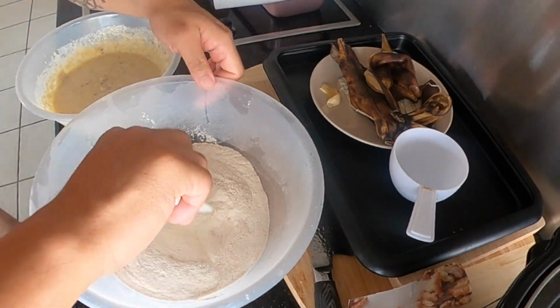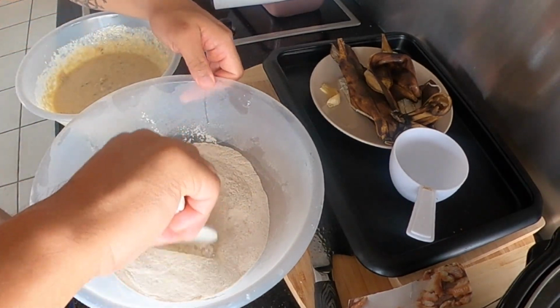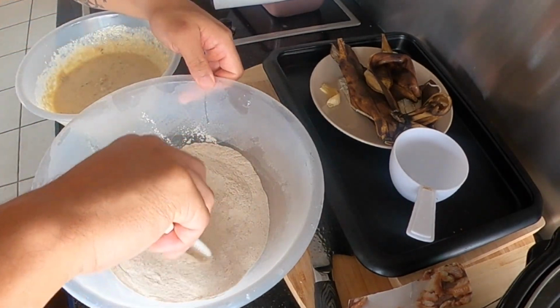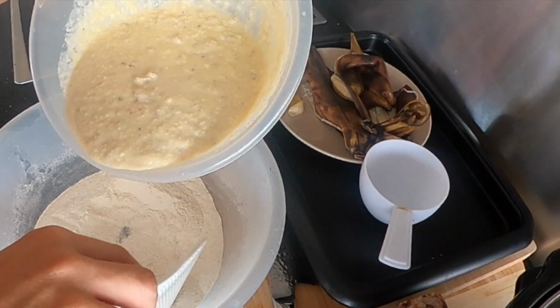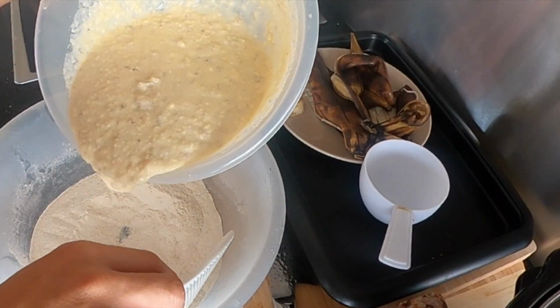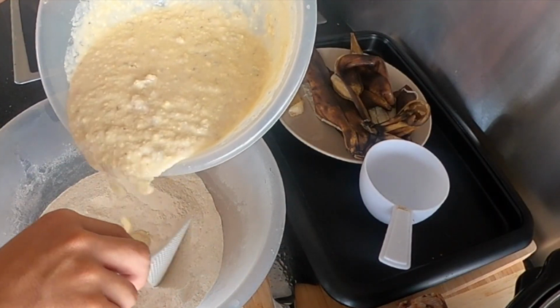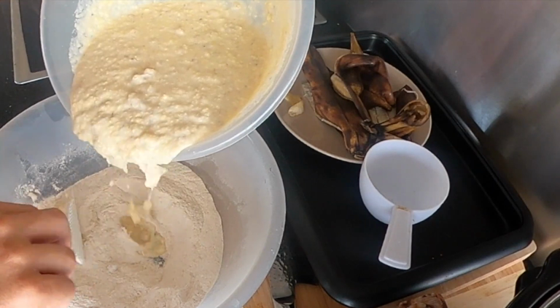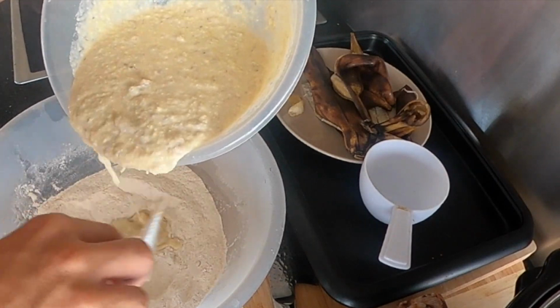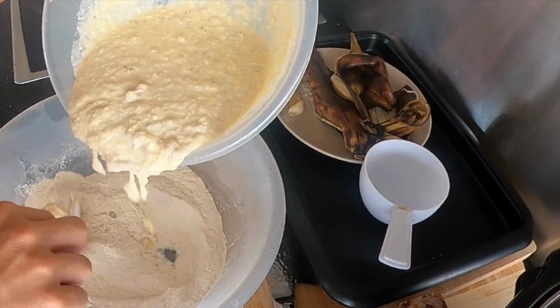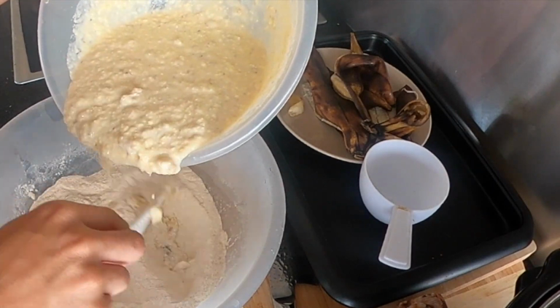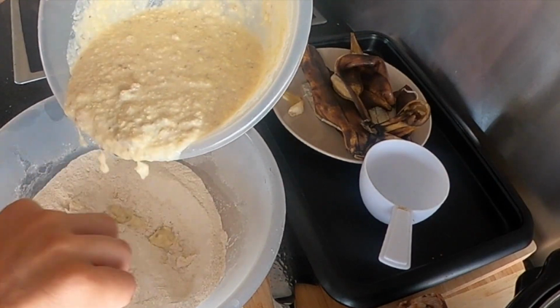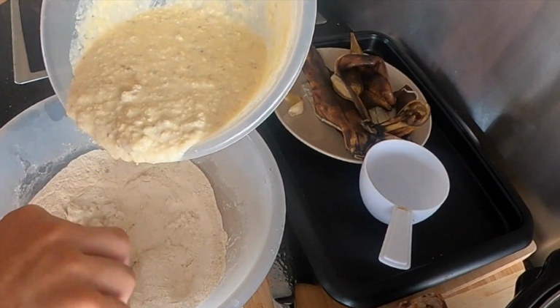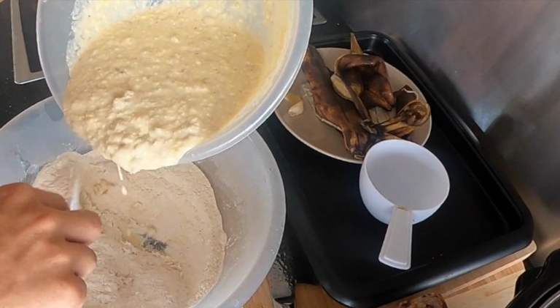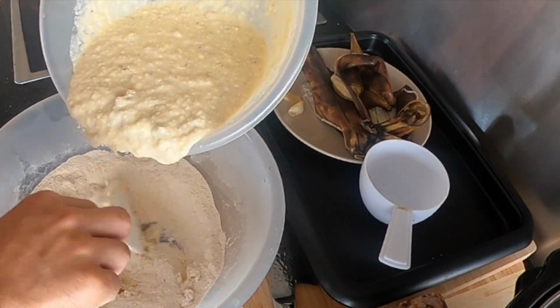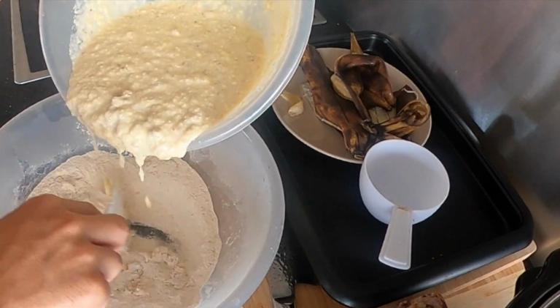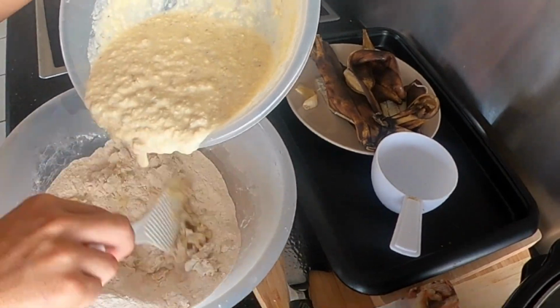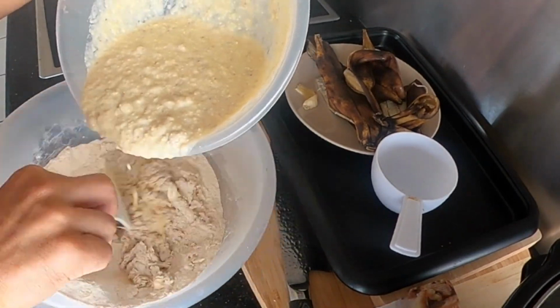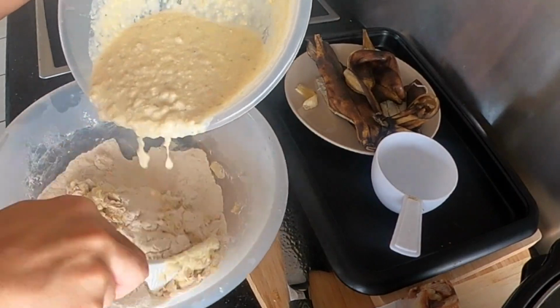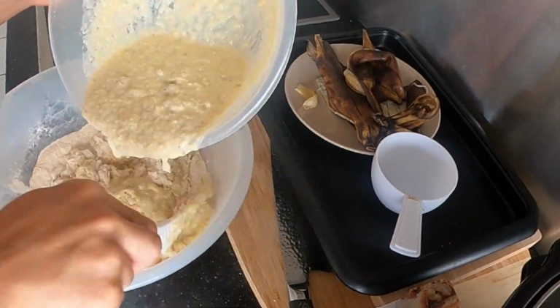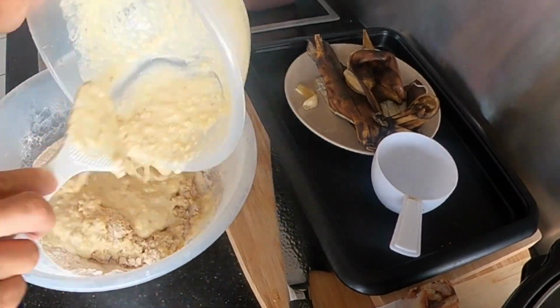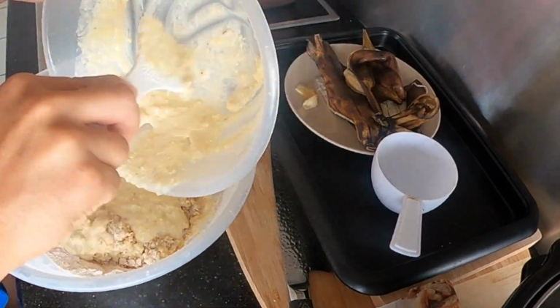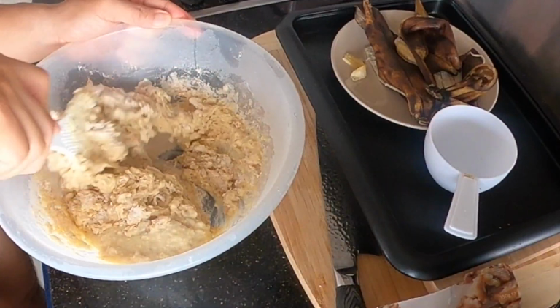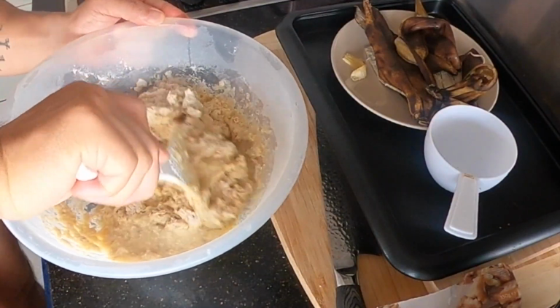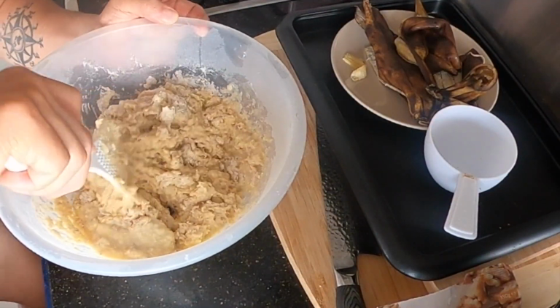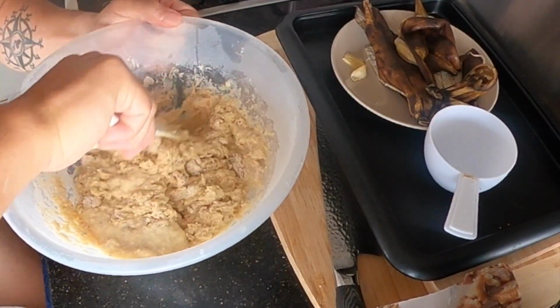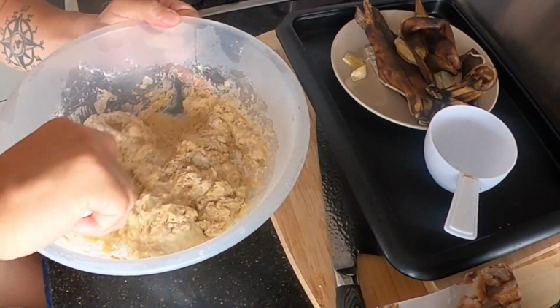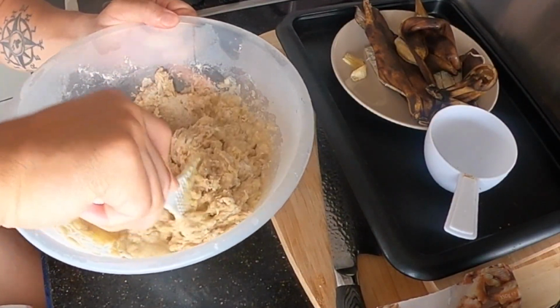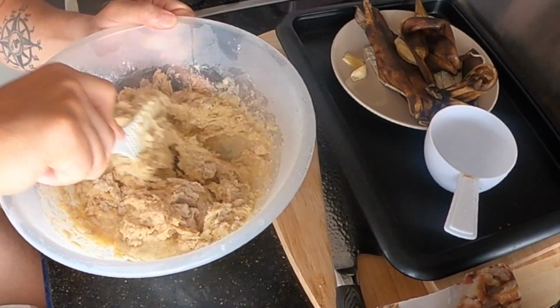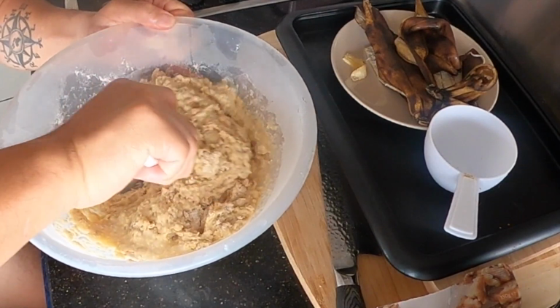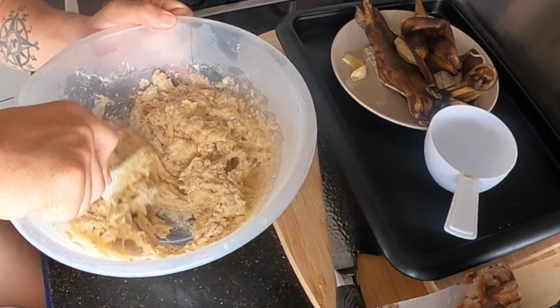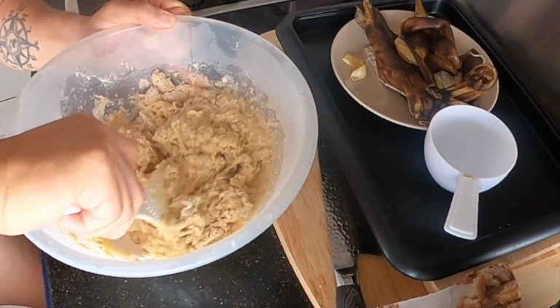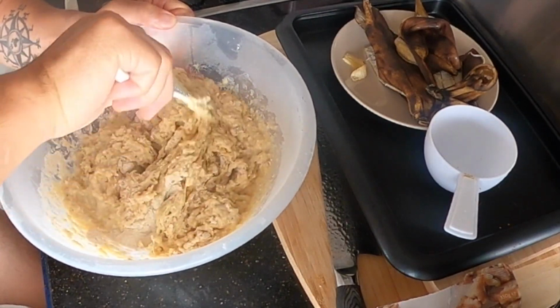Just keep mixing around. I guess I just keep going until I don't see any flour and it looks mixed.